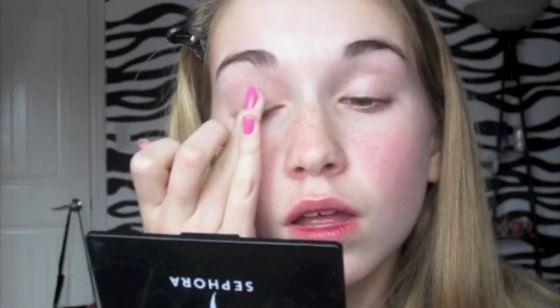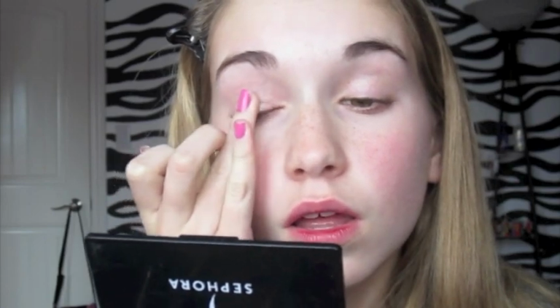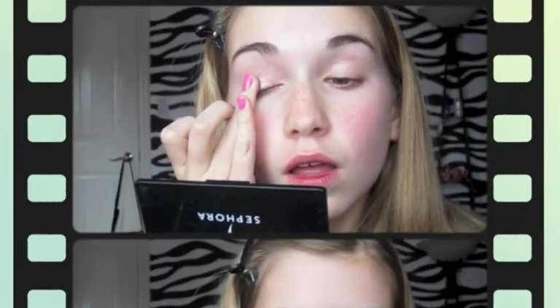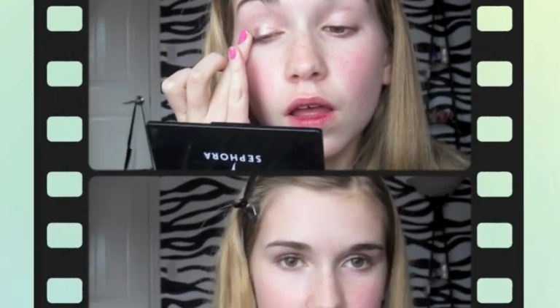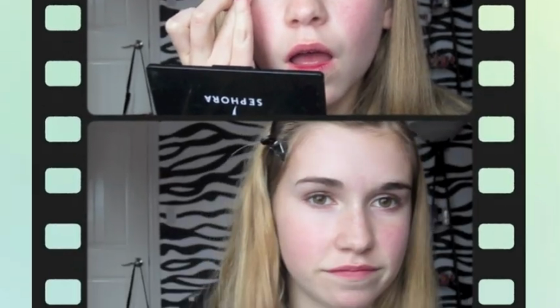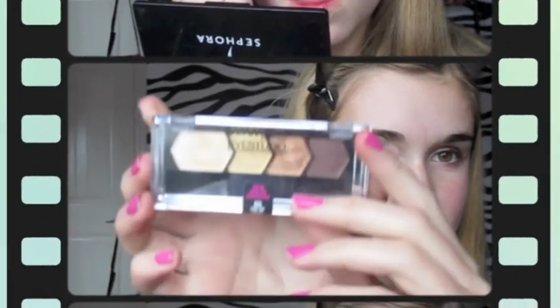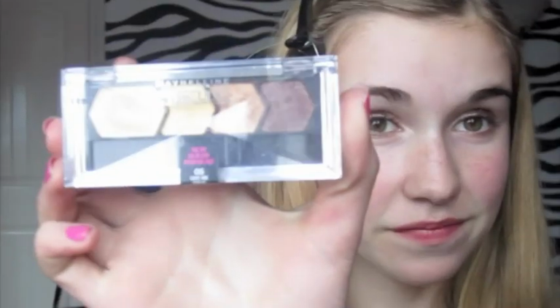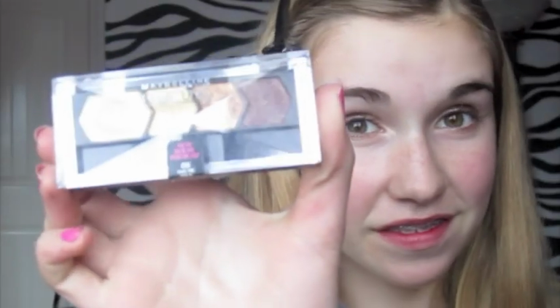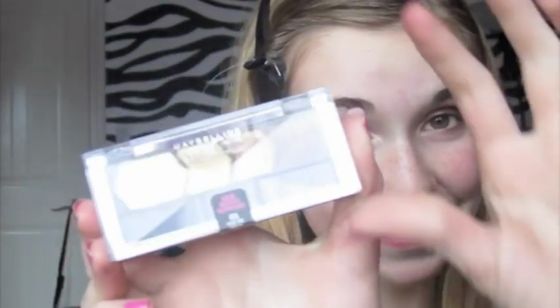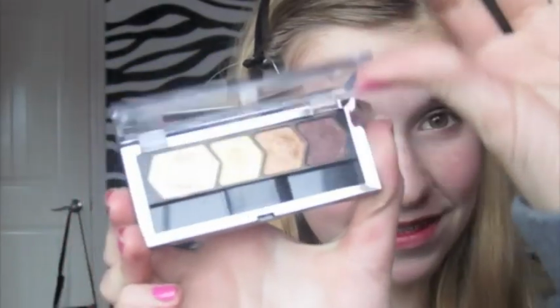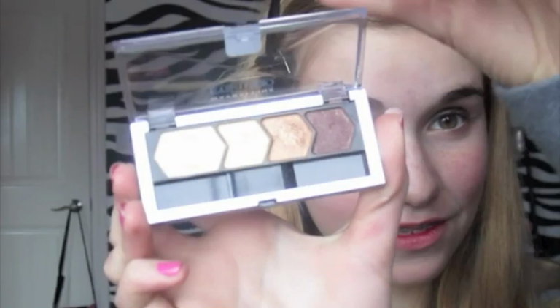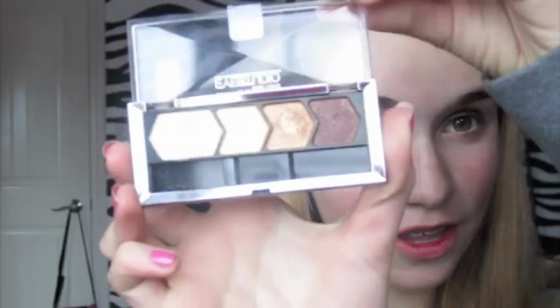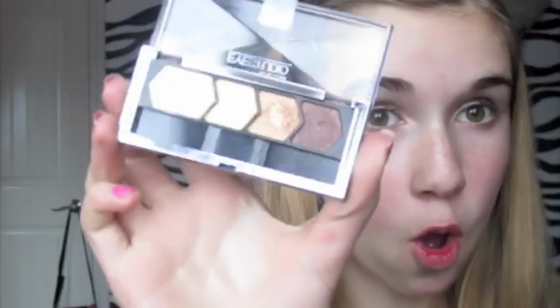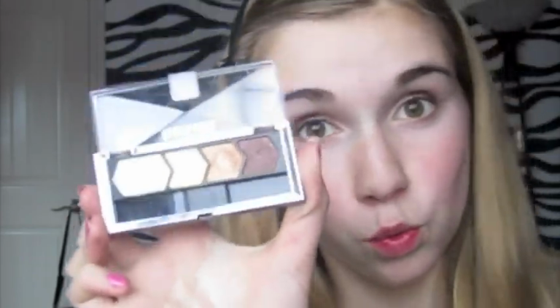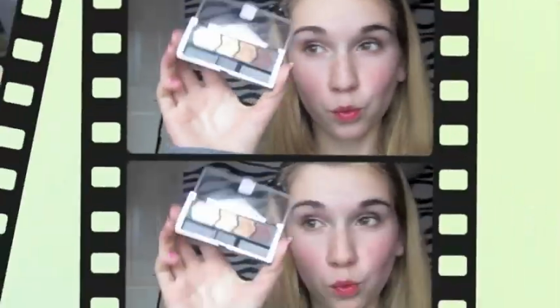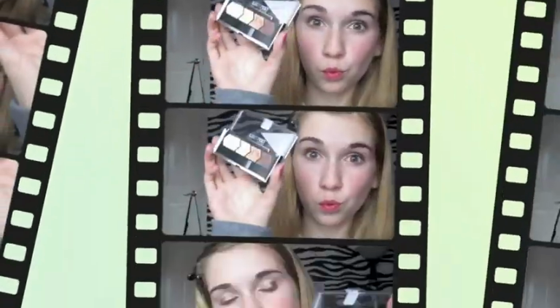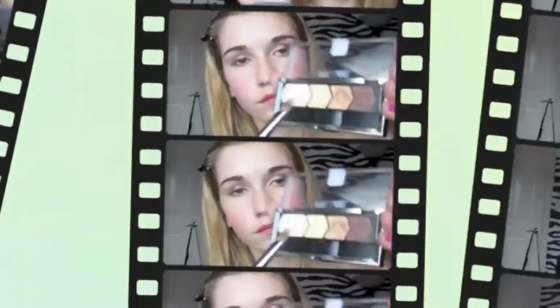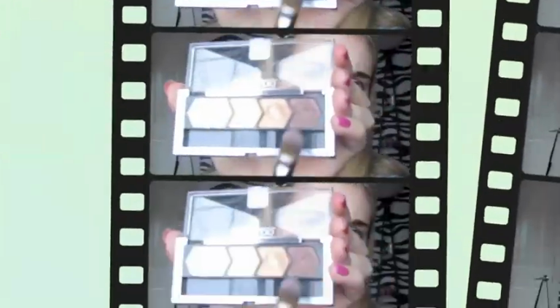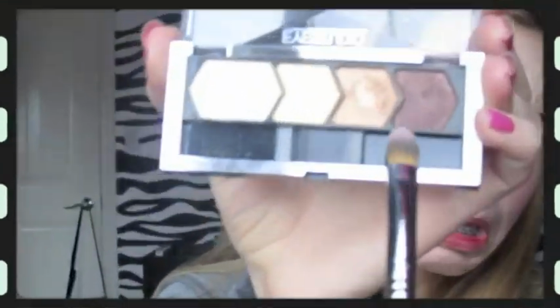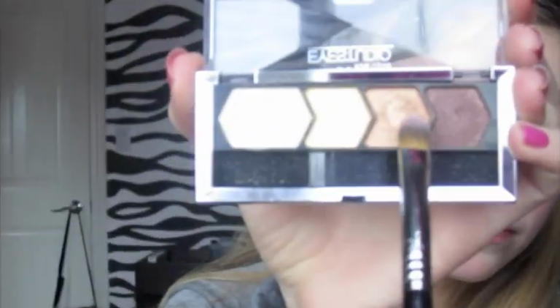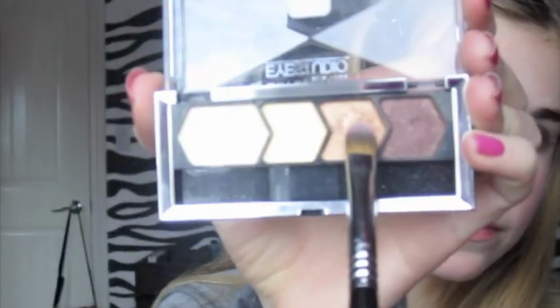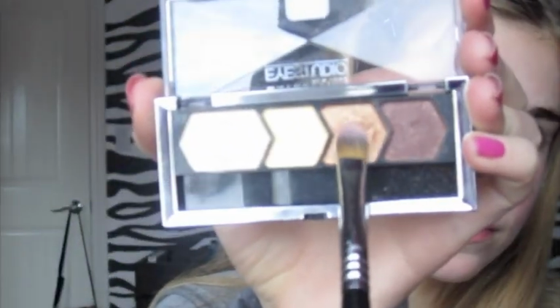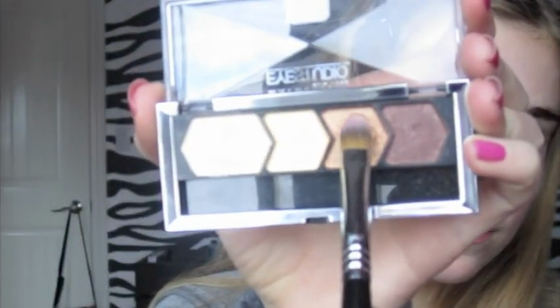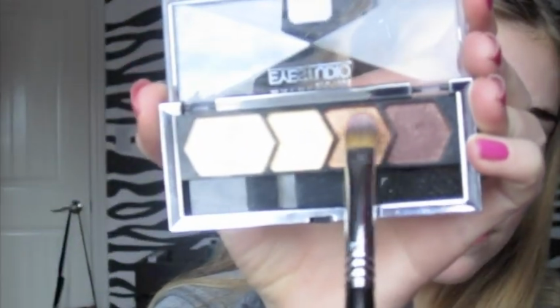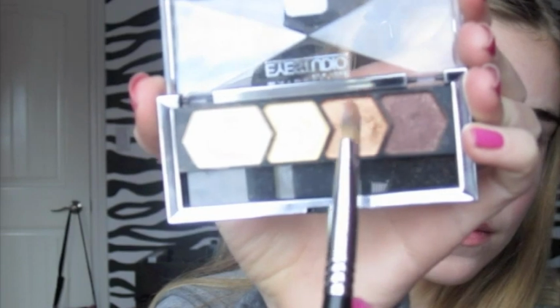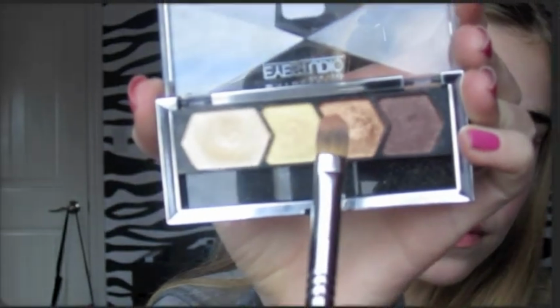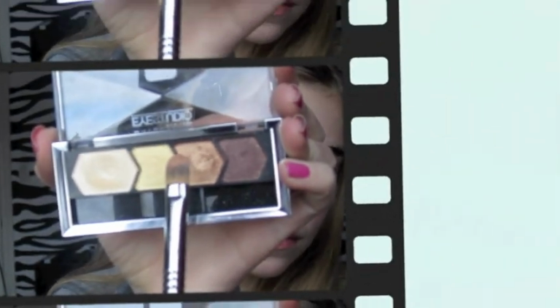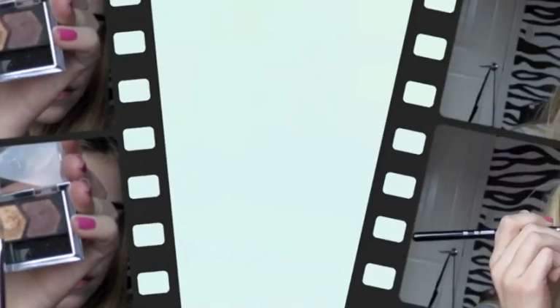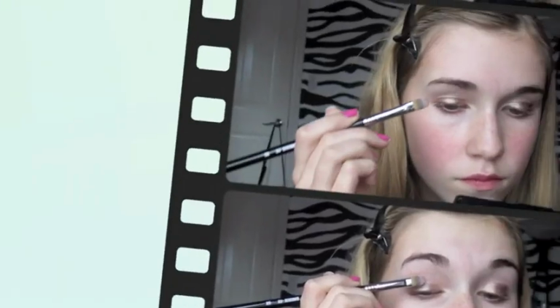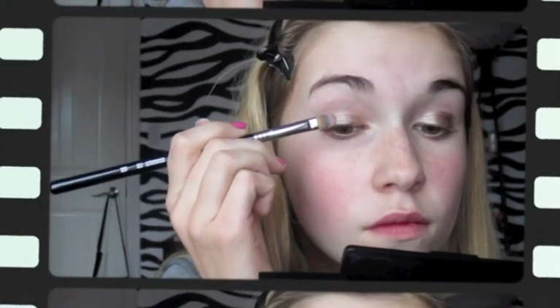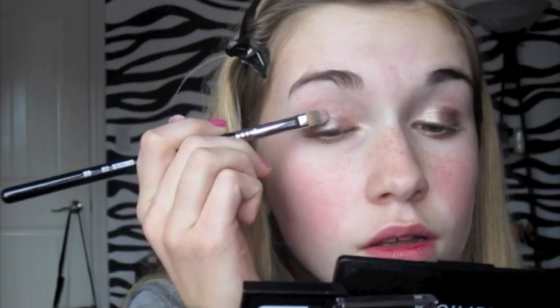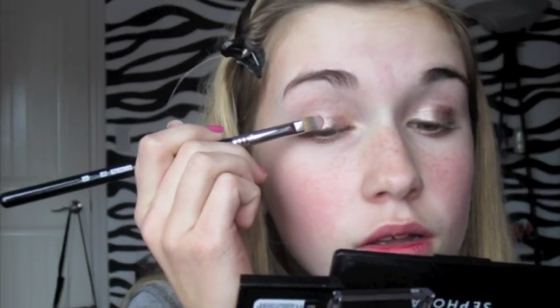And then you're going to take a Maybelline quad in Give Me Gold, and you're just going to take the third from the right color, and apply that on the outer third of your eyelid. Like so.